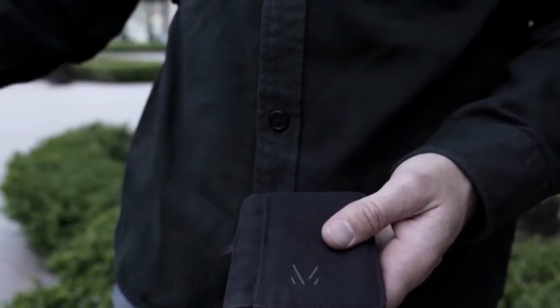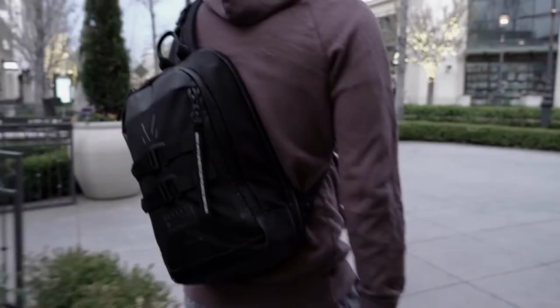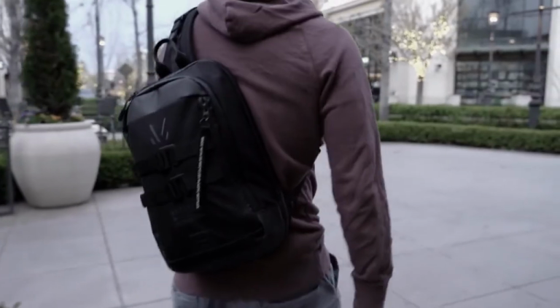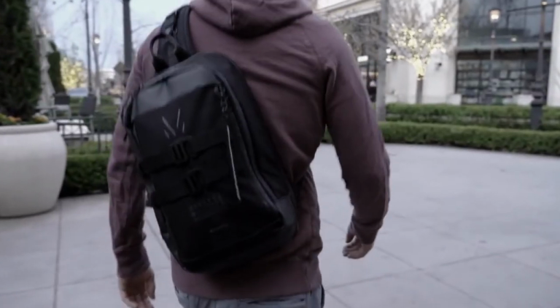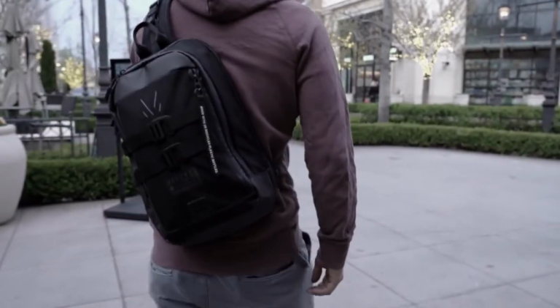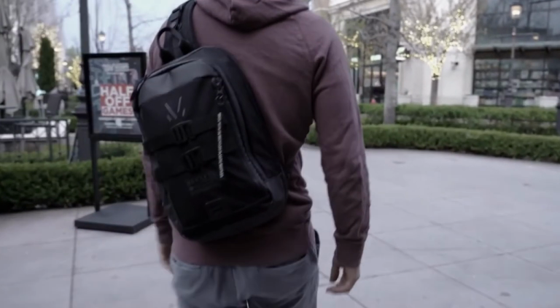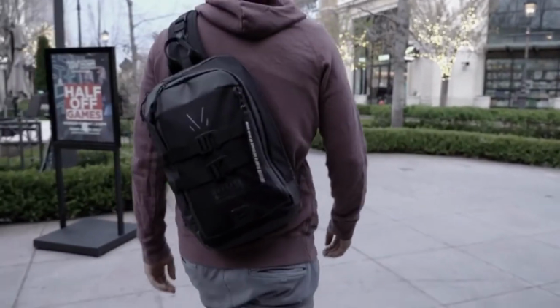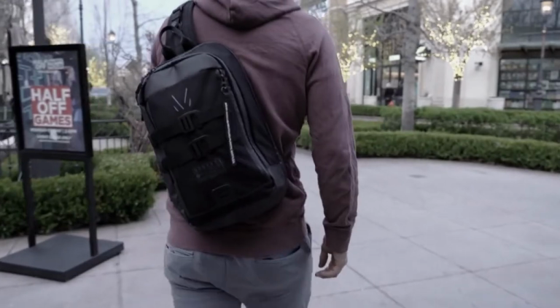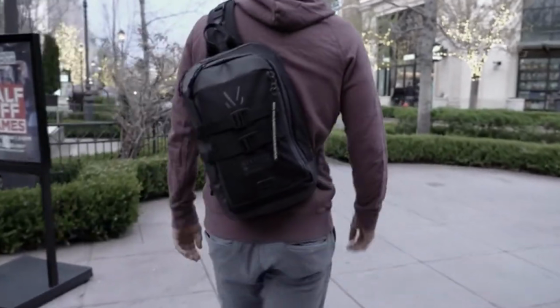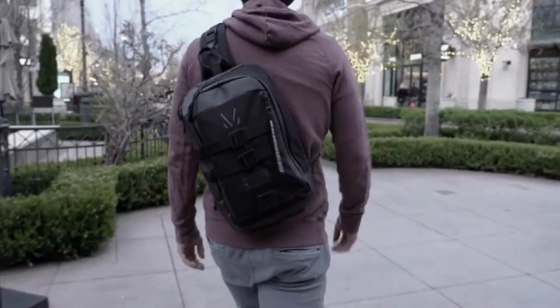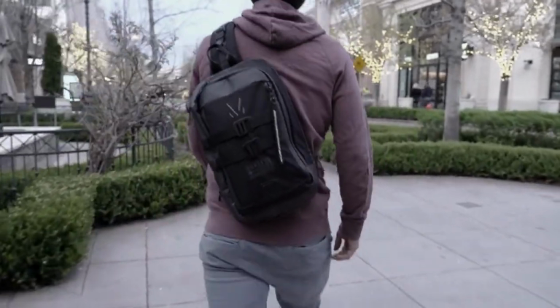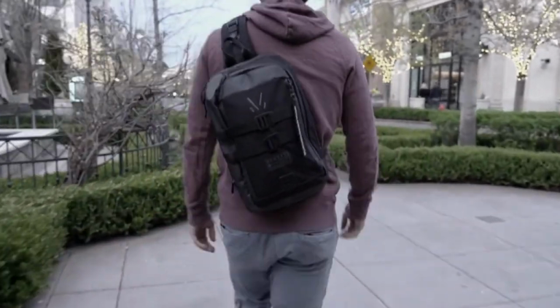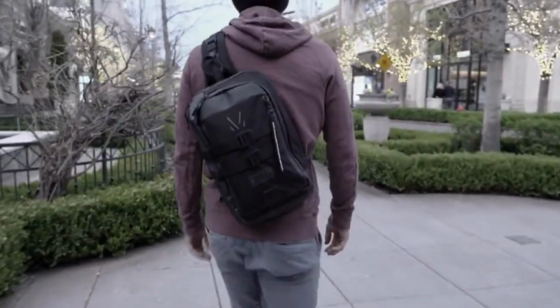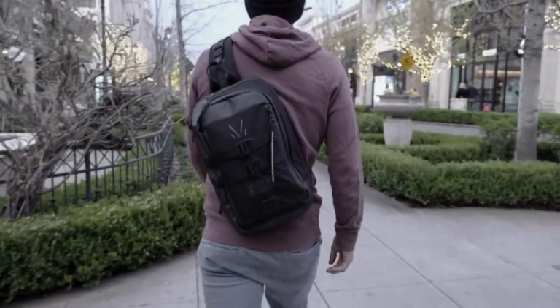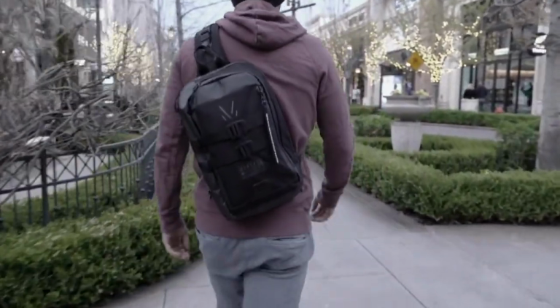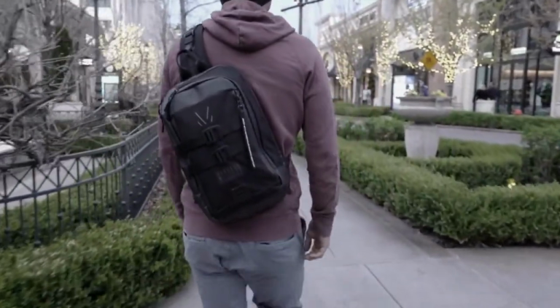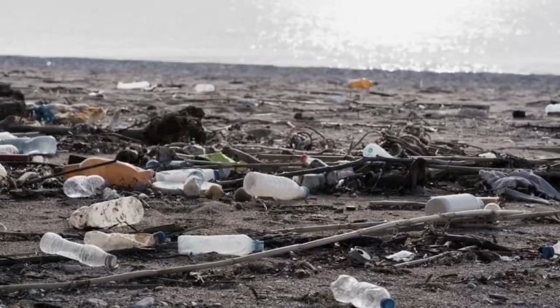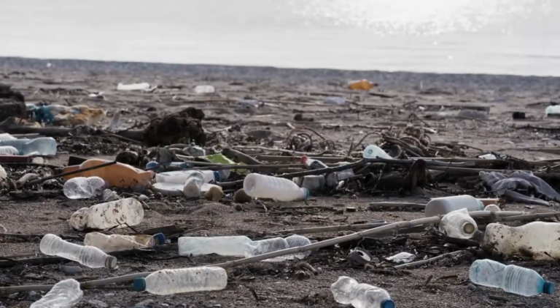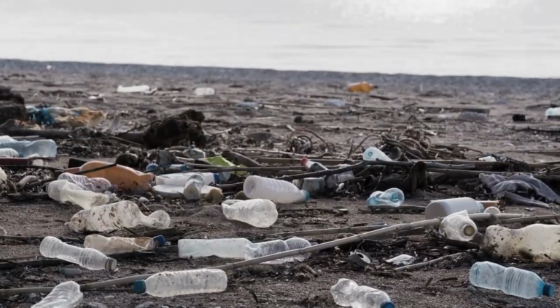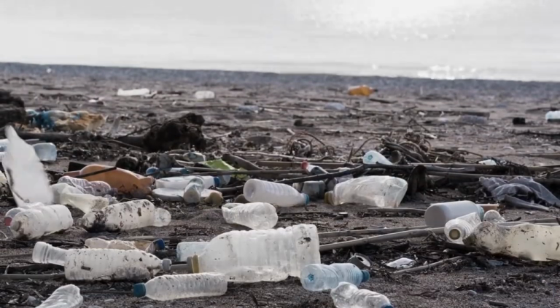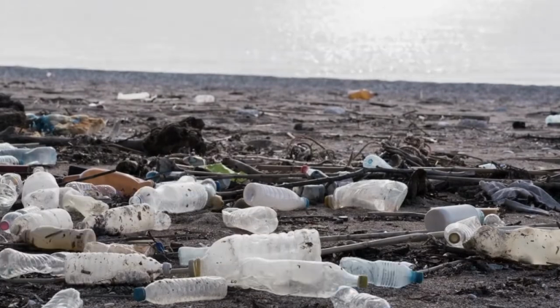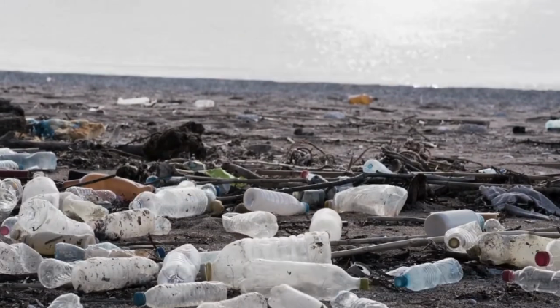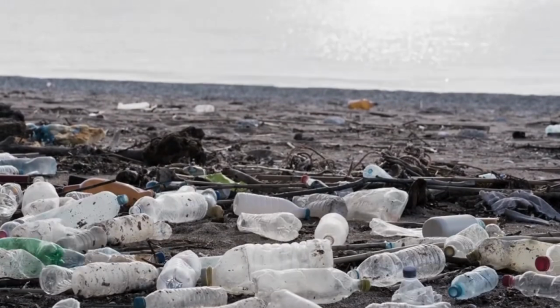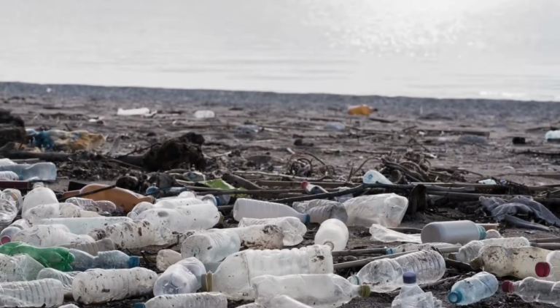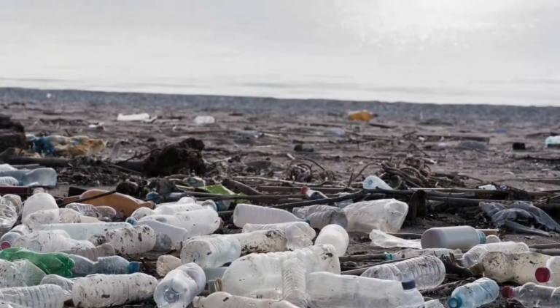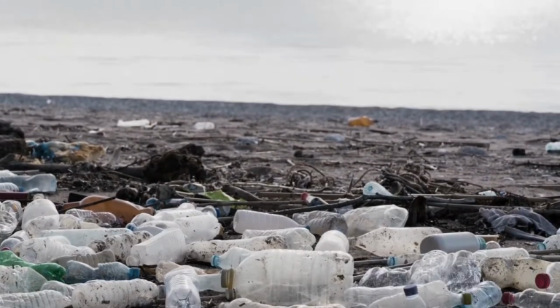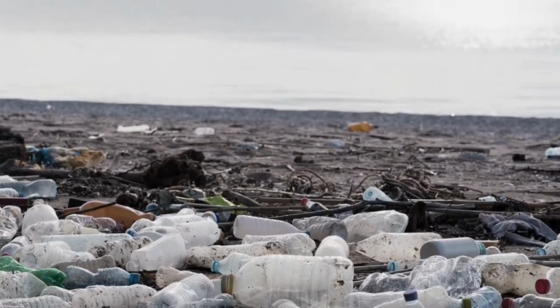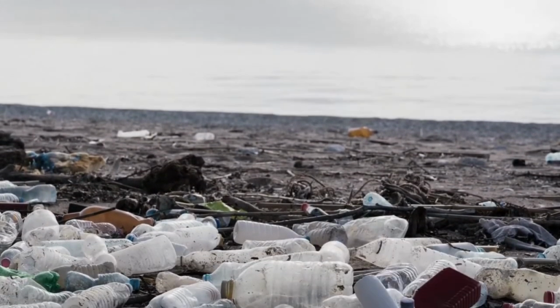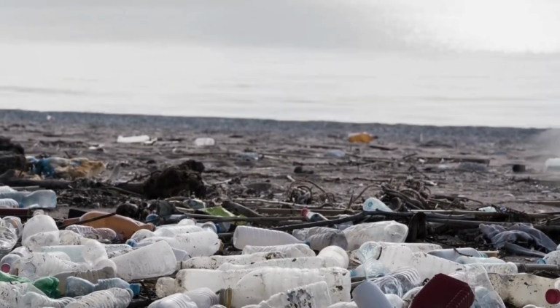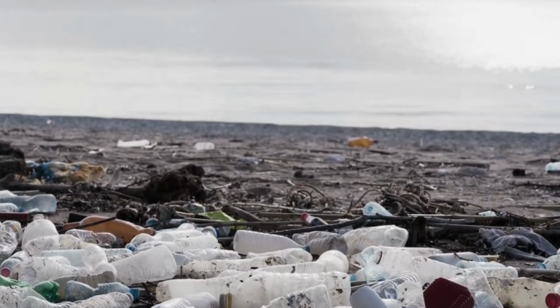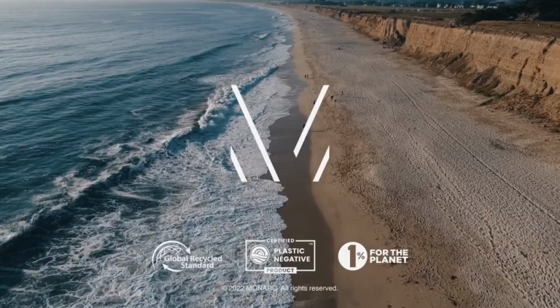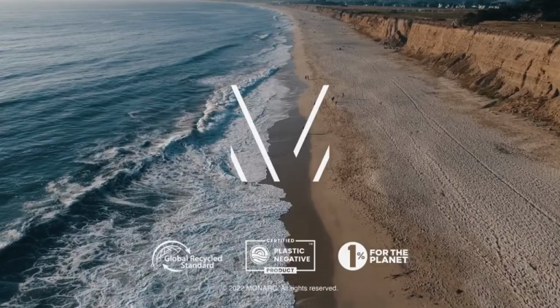As always, all of our products are backed by our lifetime warranty and the power to make a difference. Thank you for being part of the solution by helping us divert plastic waste from our oceans and landfills into long-lasting, sustainable products. Here's to our future.